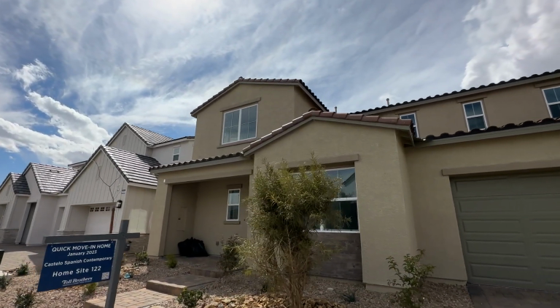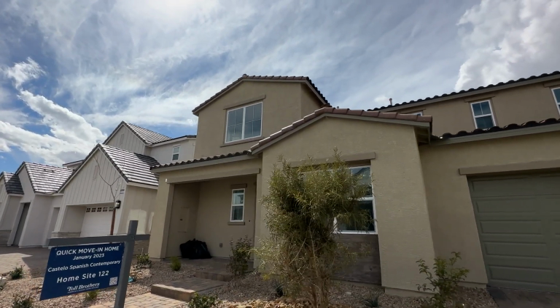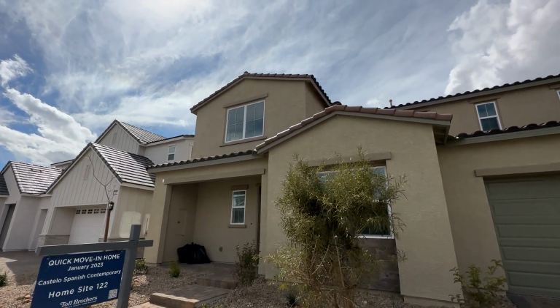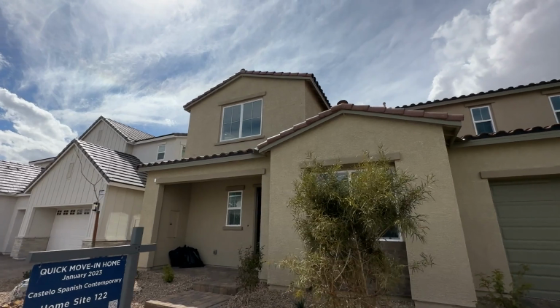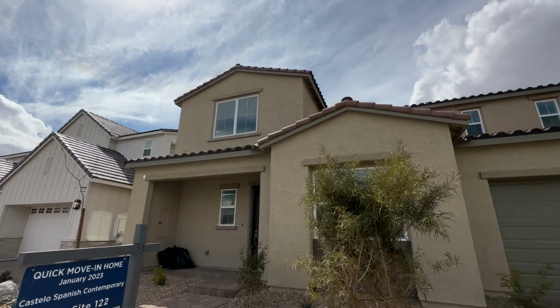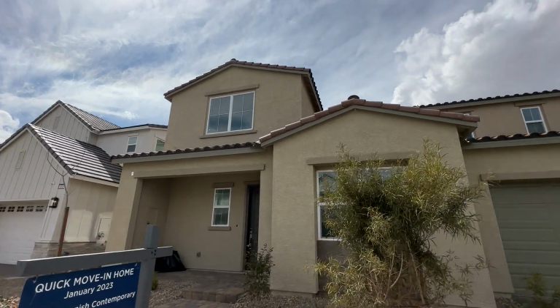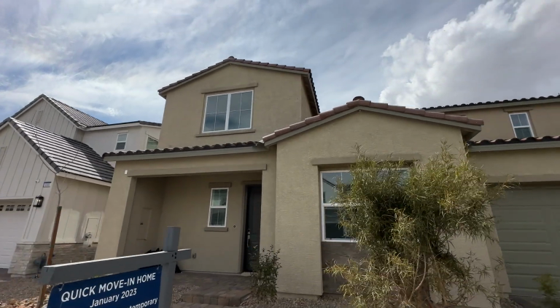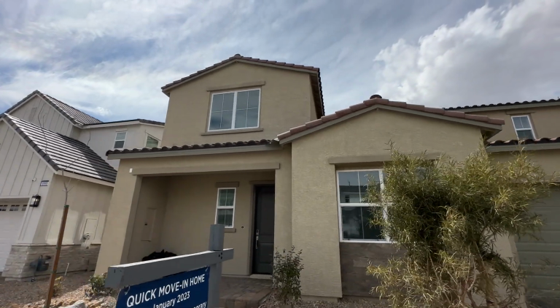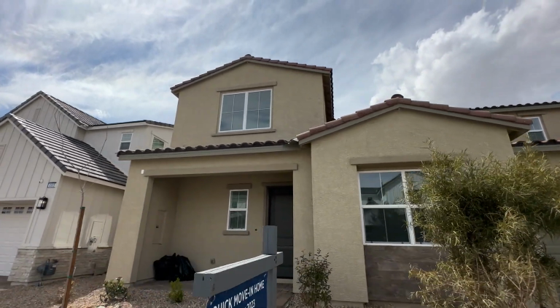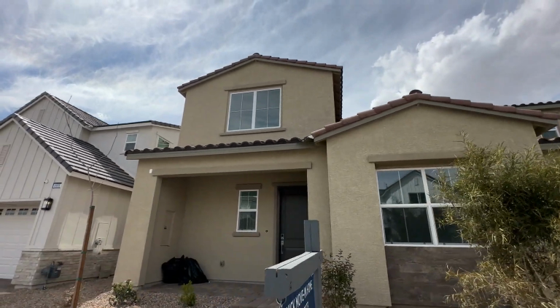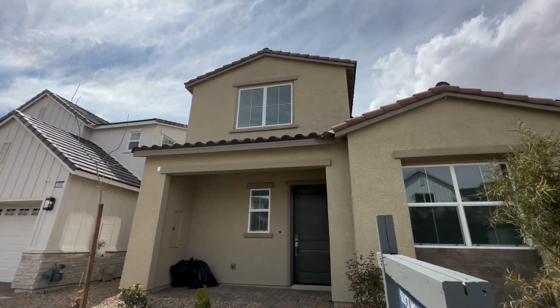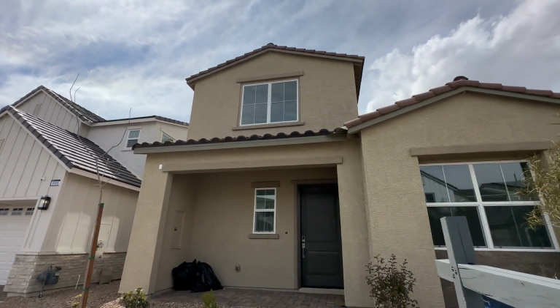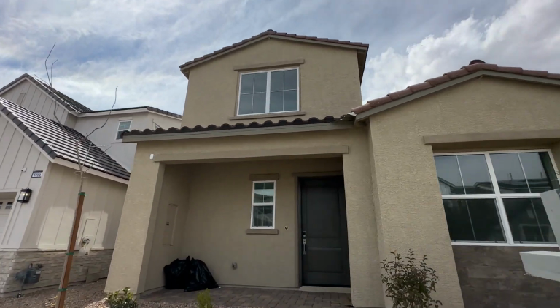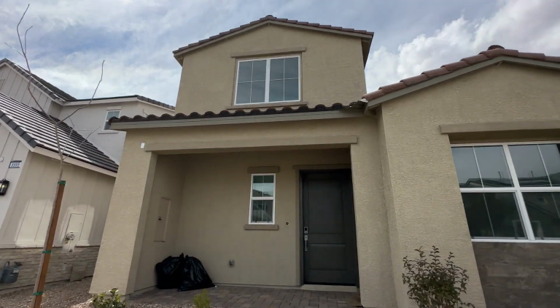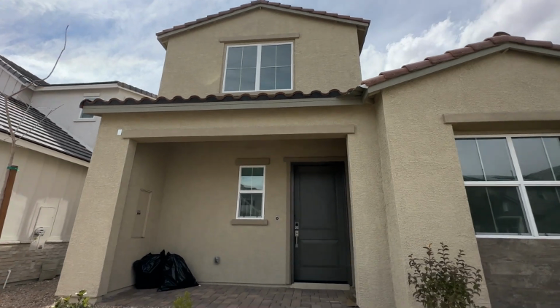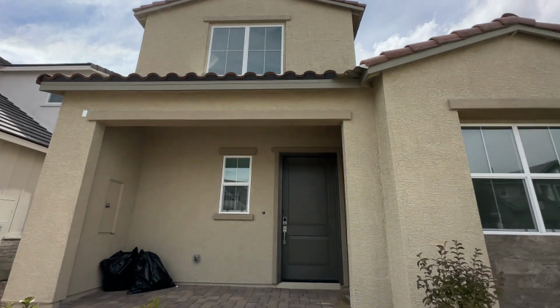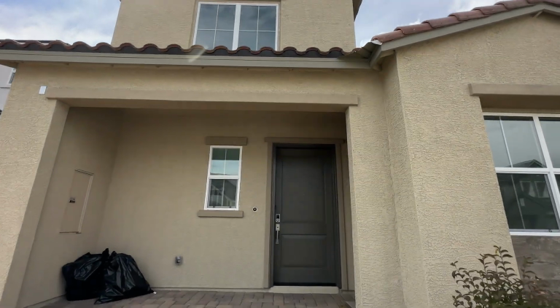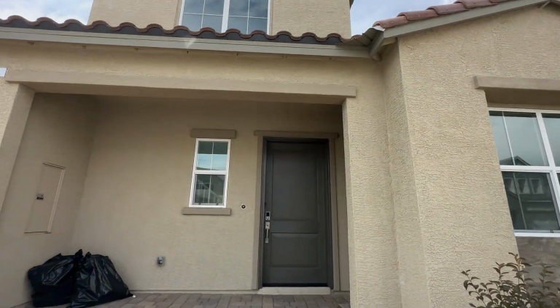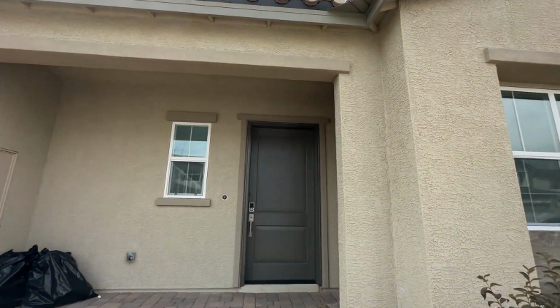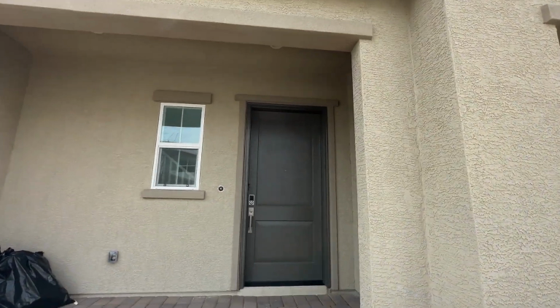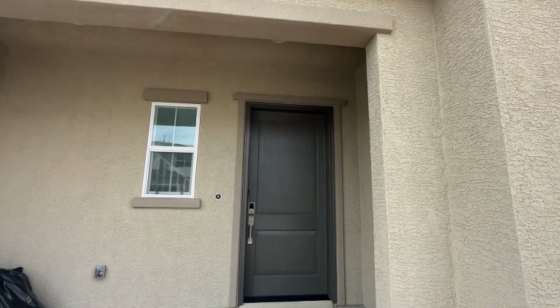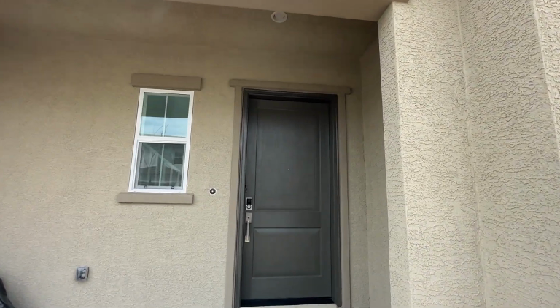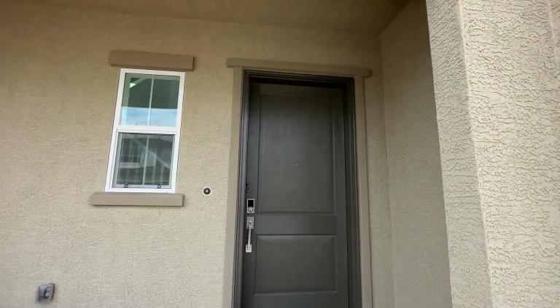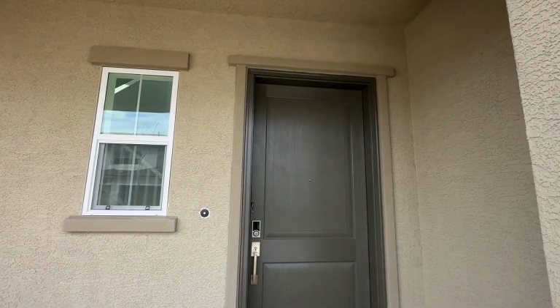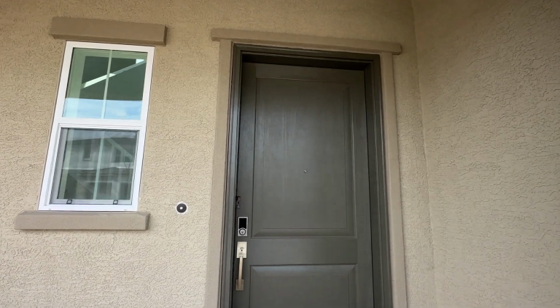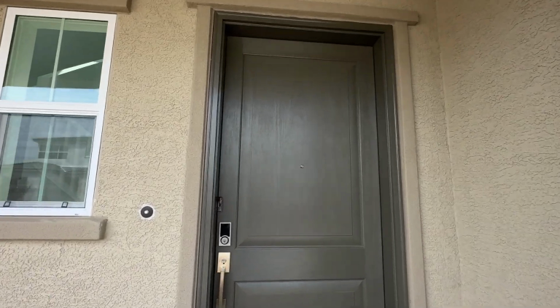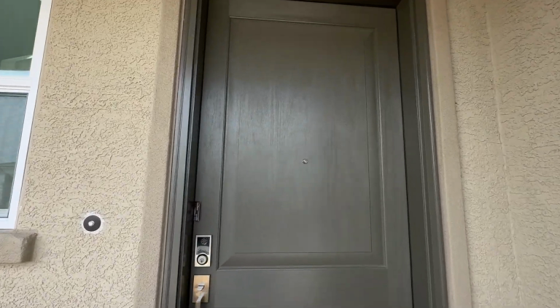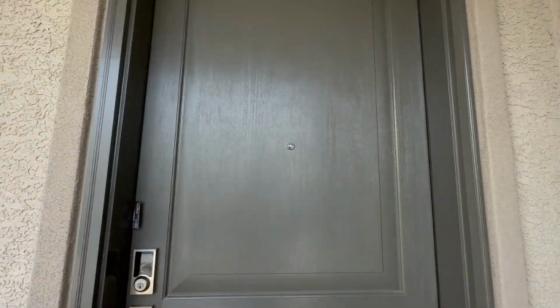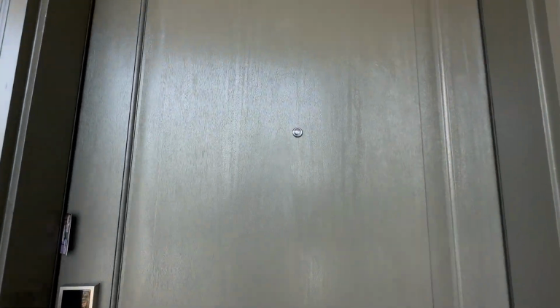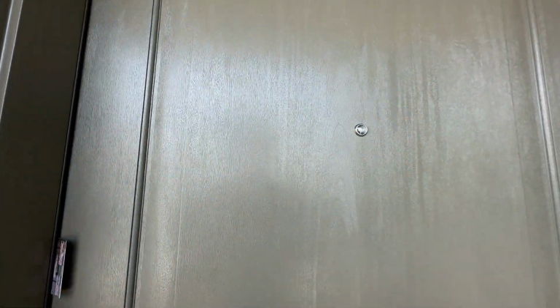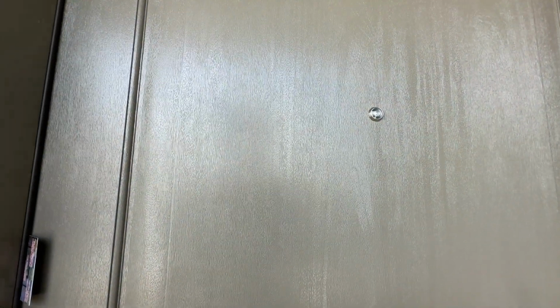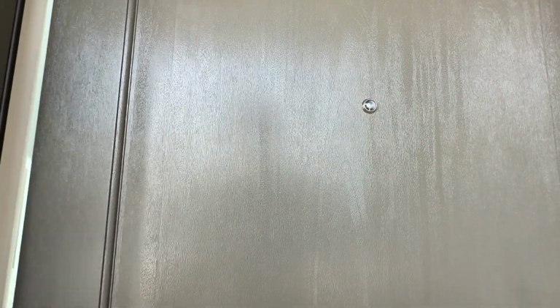They're offering a promotion of five percent interest rates, and this one has been sitting for a couple of months. If you are interested in this house, you could potentially get it for a little bit lower if the builder is willing to negotiate on it.